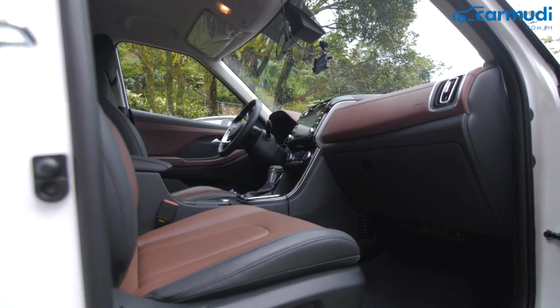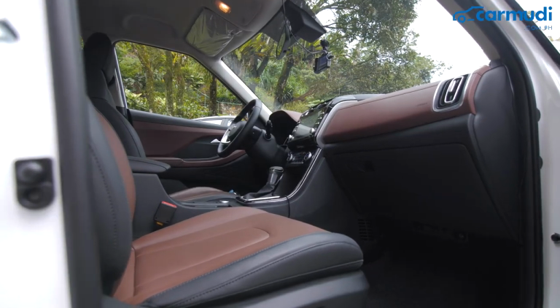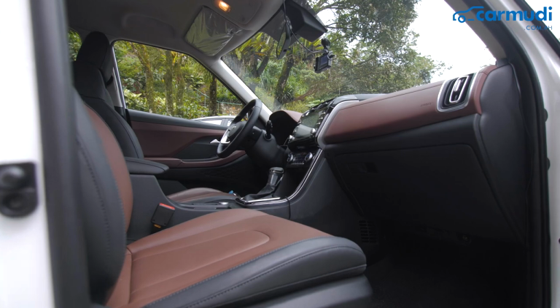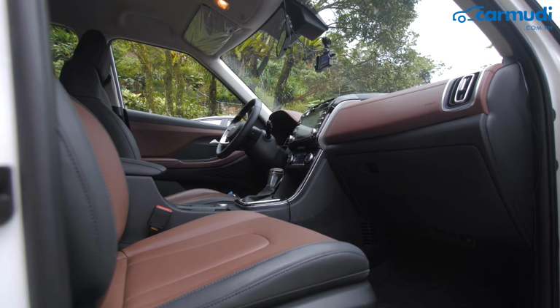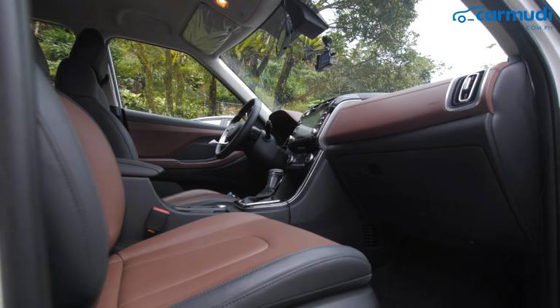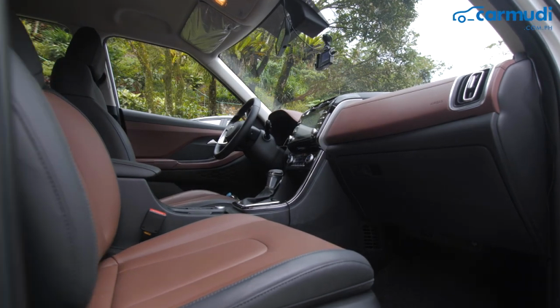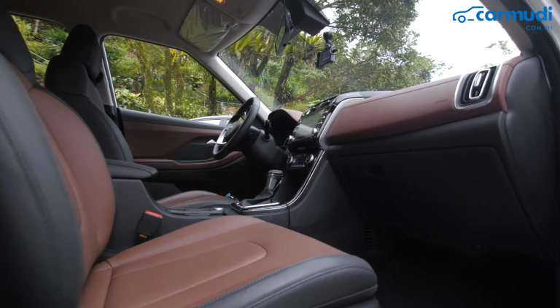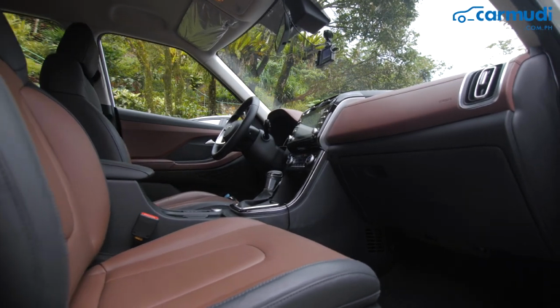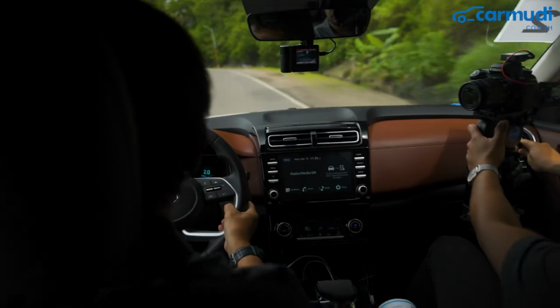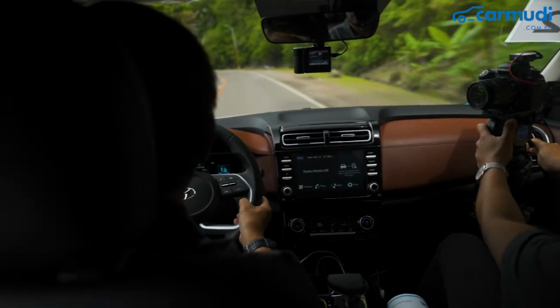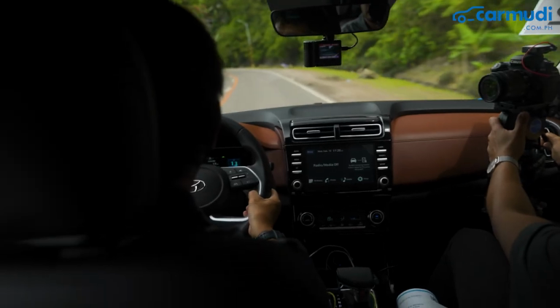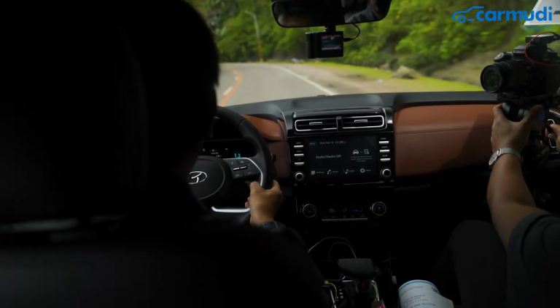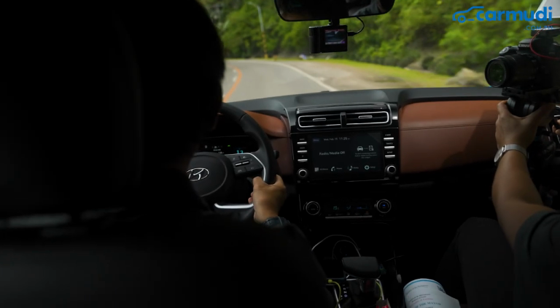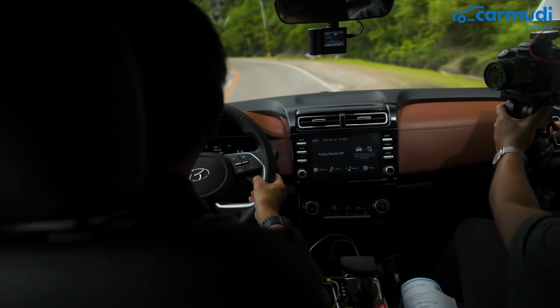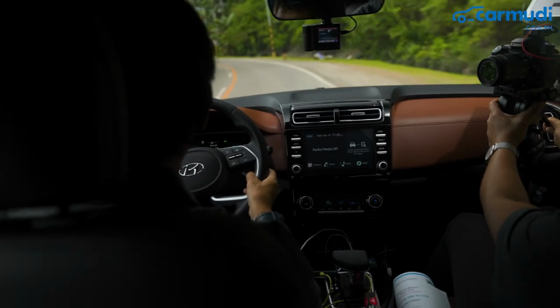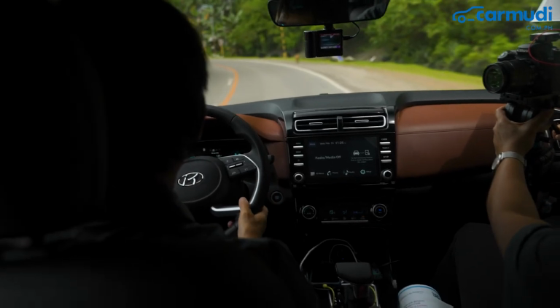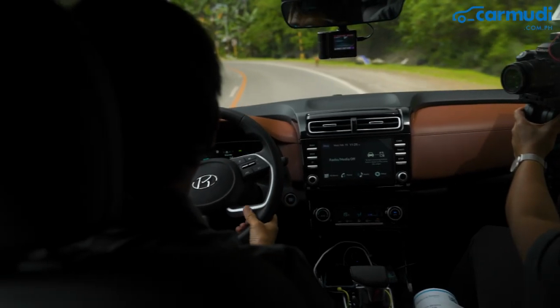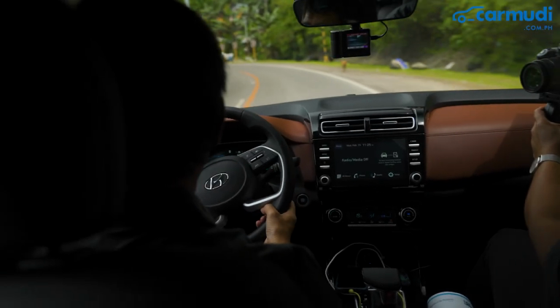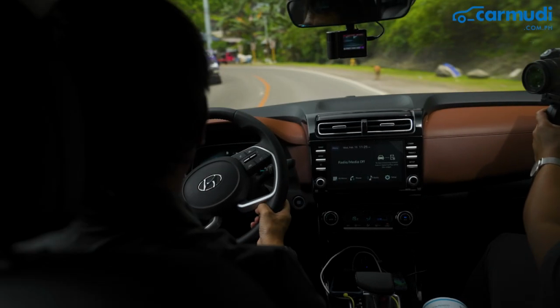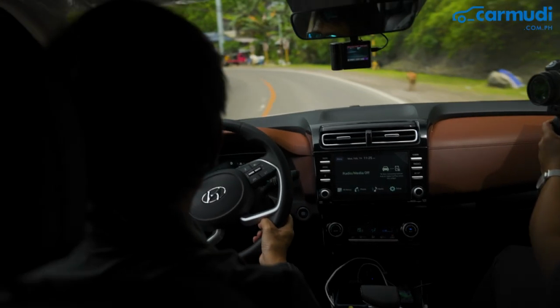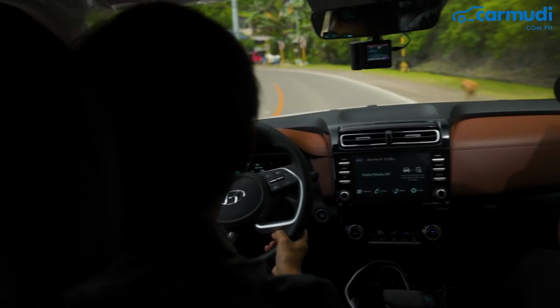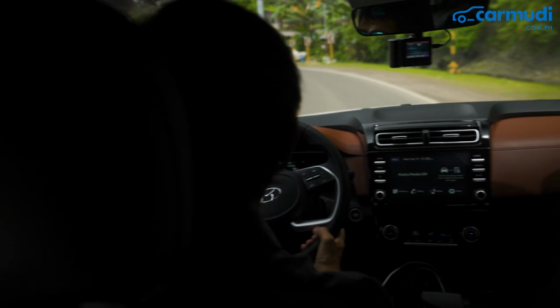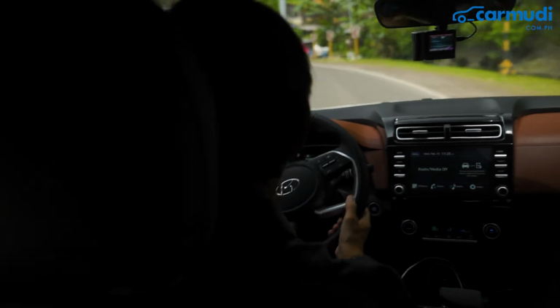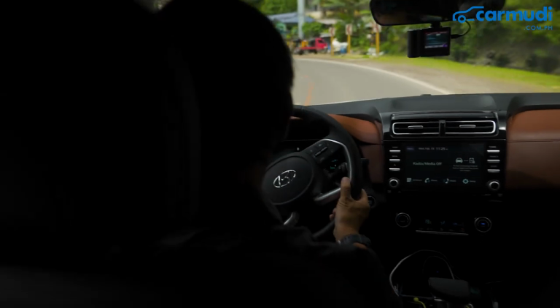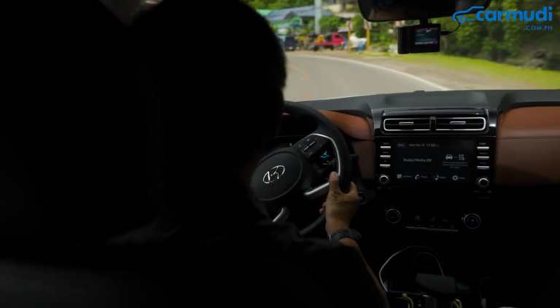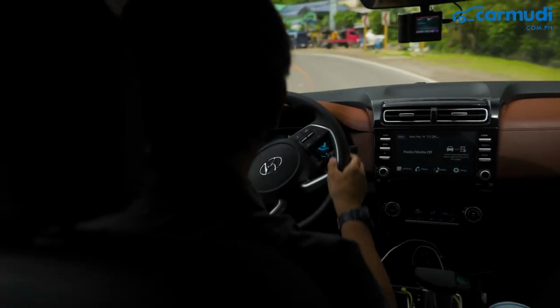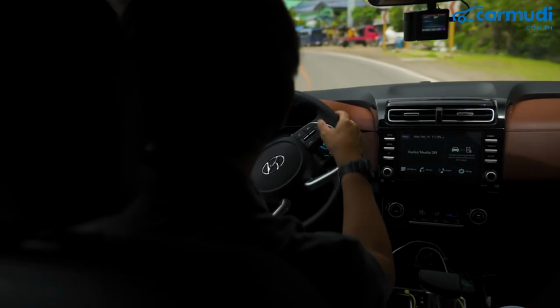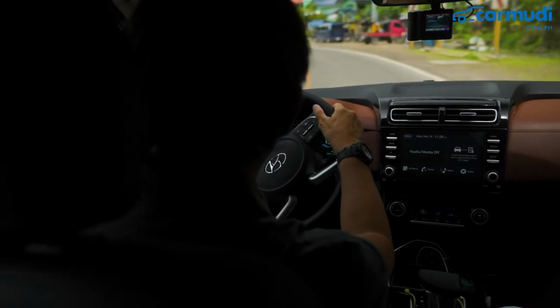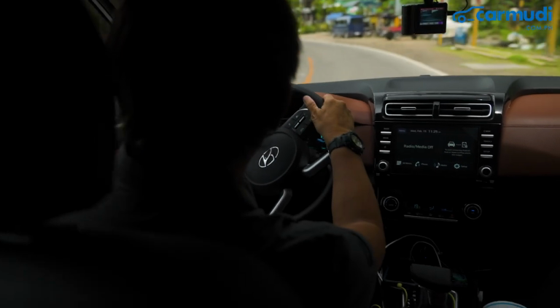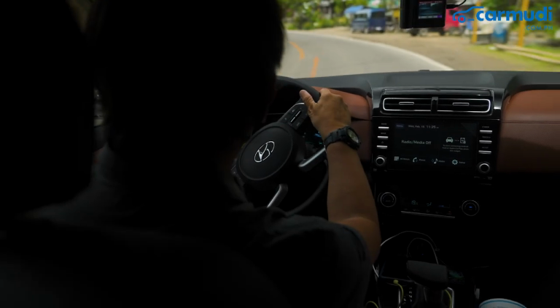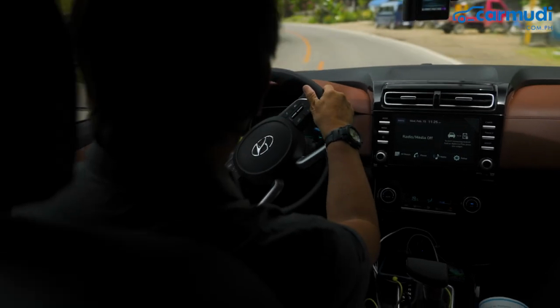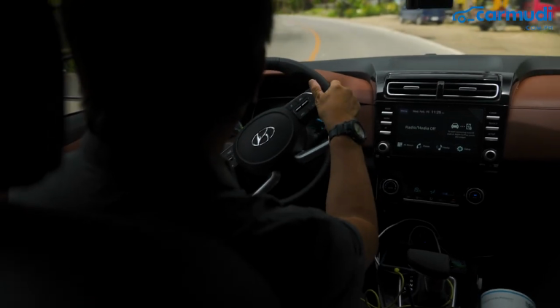On the other hand, the Creta has cognac leather trims, a 10.25-inch digital cluster, and an 8-inch infotainment system with wireless smartphone integration.